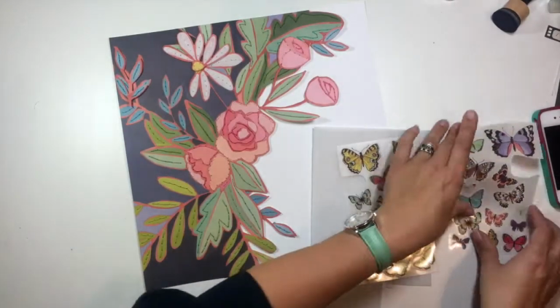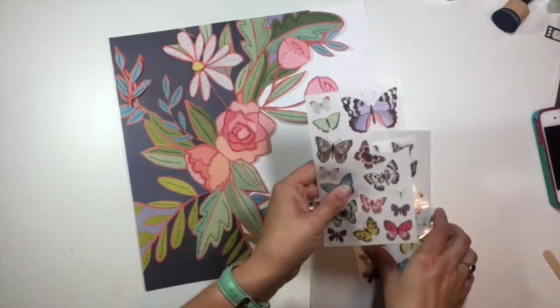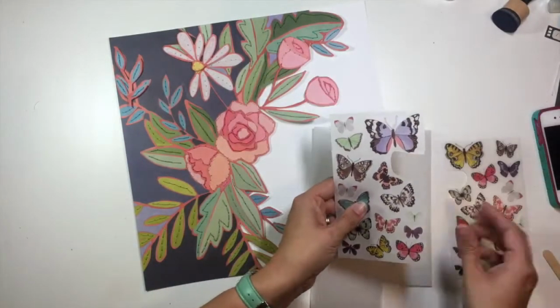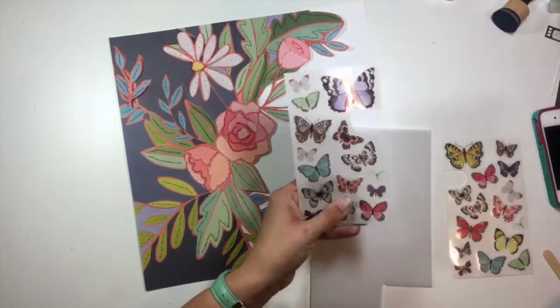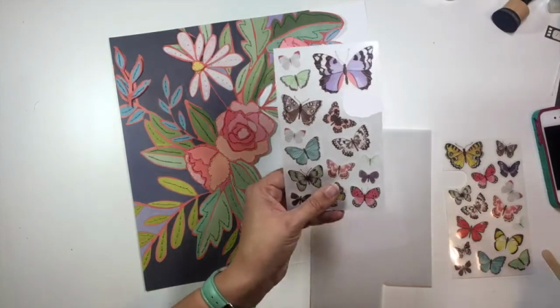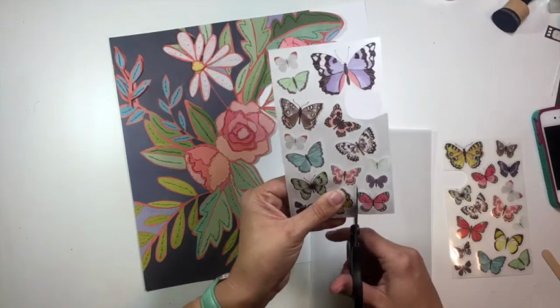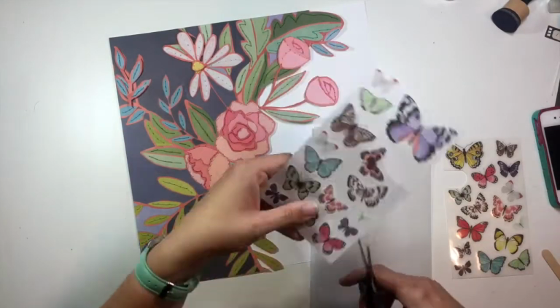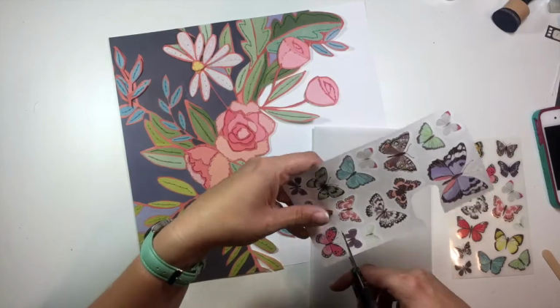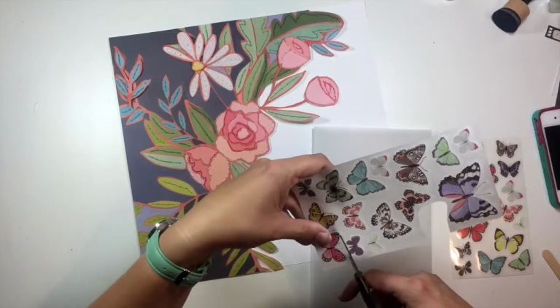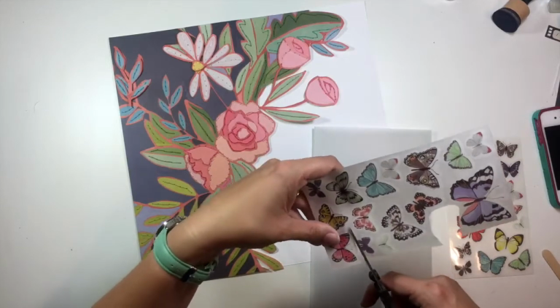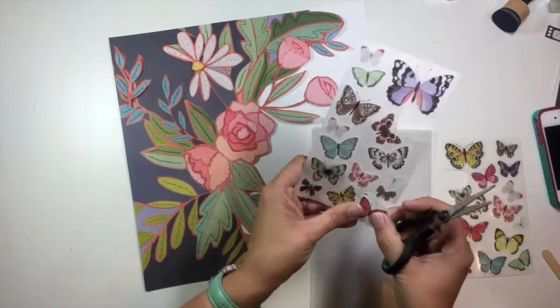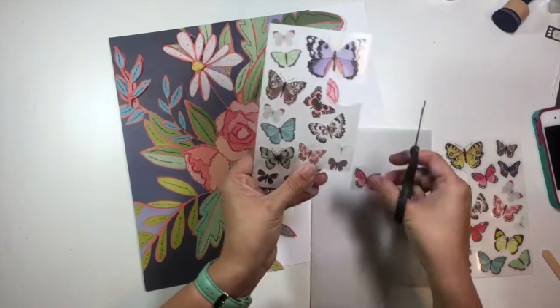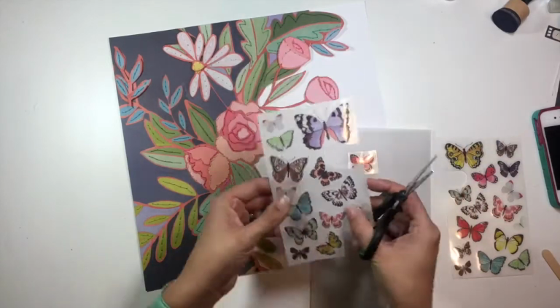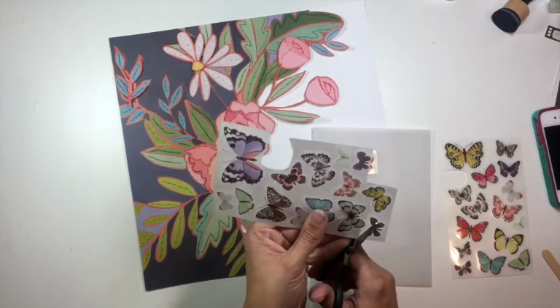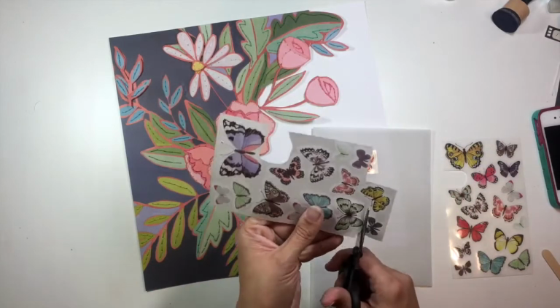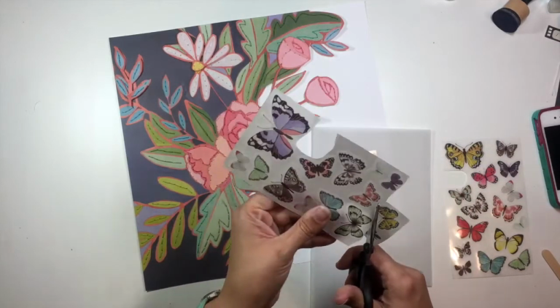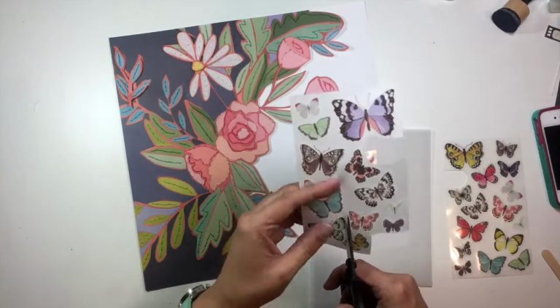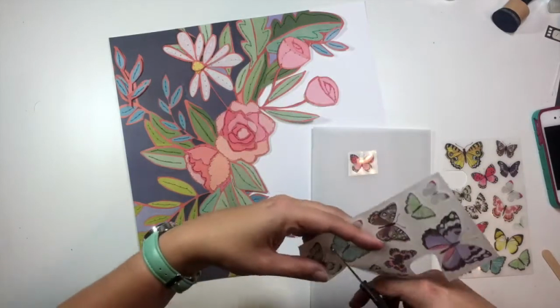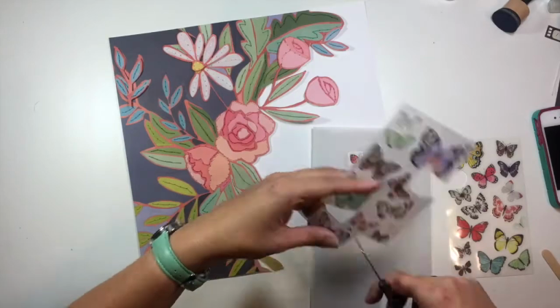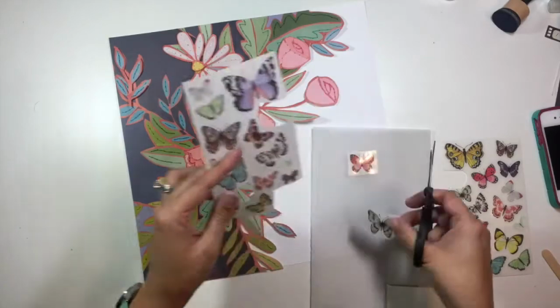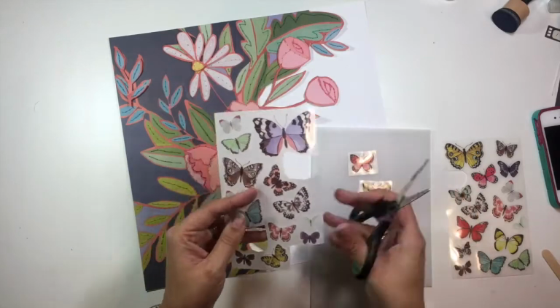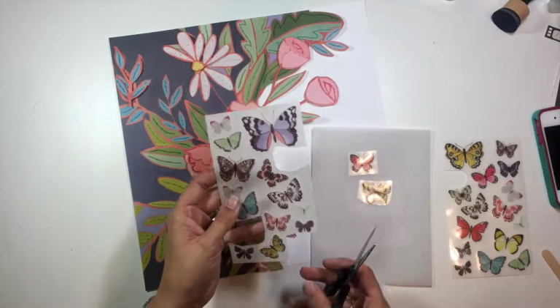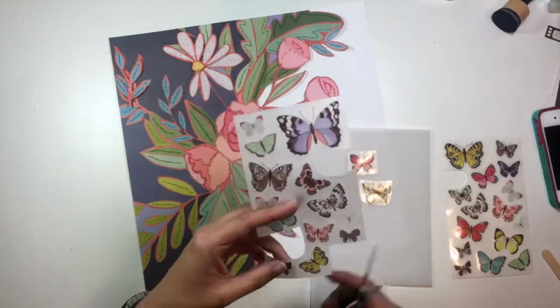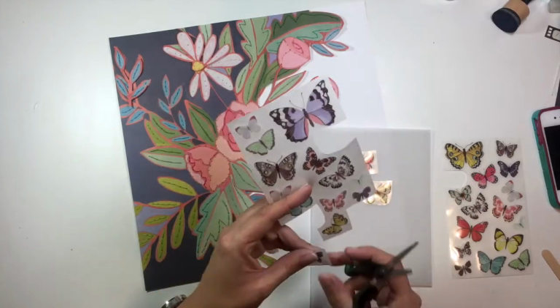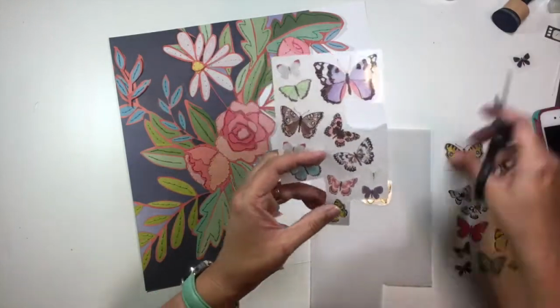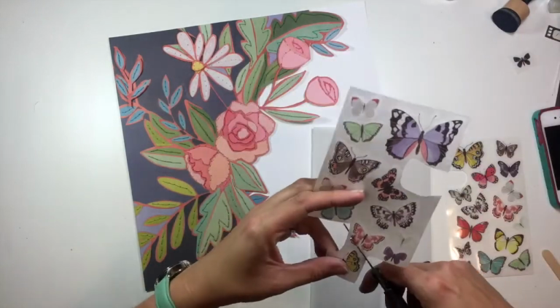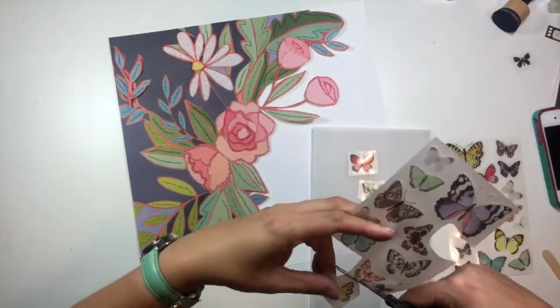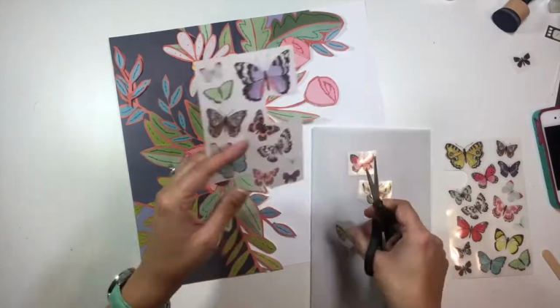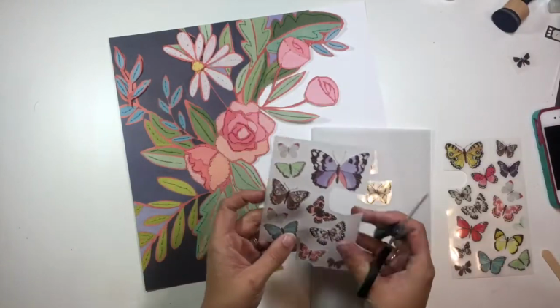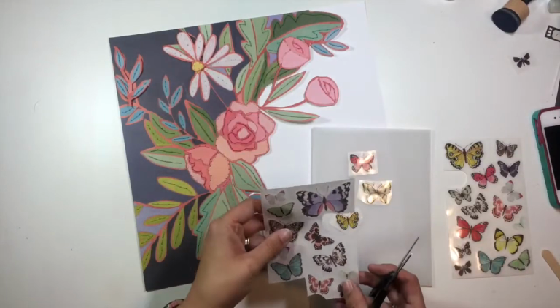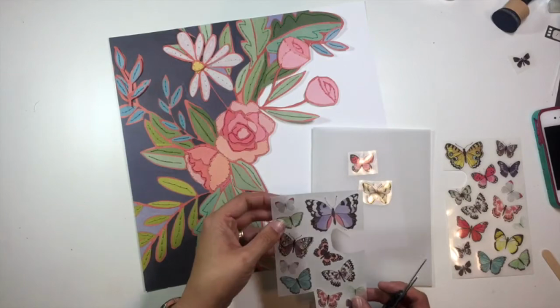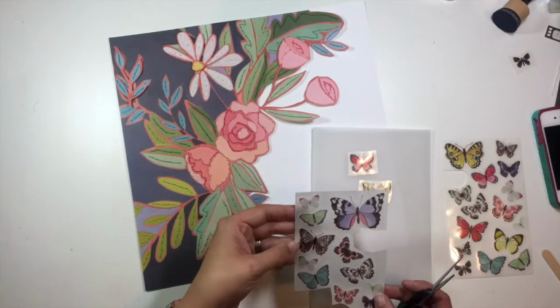The next thing I'm doing is taking these butterfly rub-ons, which also came from the Hazelwood collection from One Canoe Two, and I'm choosing a few of these different butterflies that I want to scatter throughout my flowers to add some detail and embellishment.